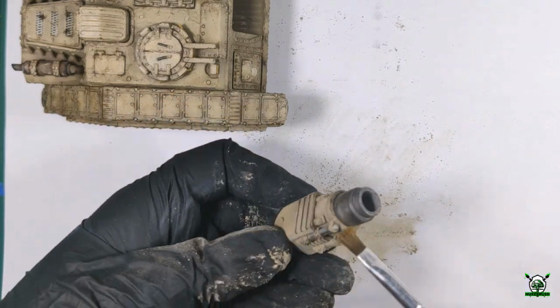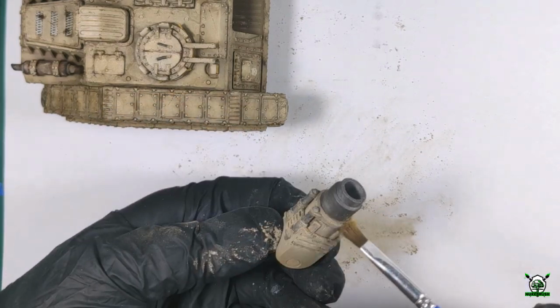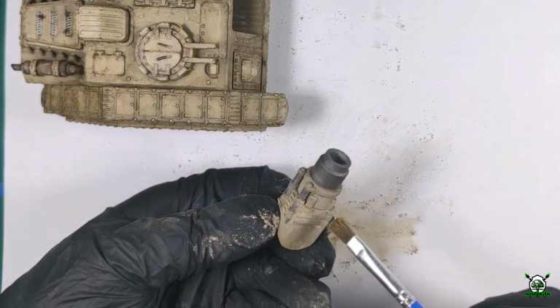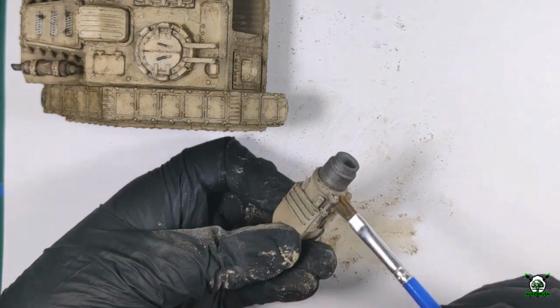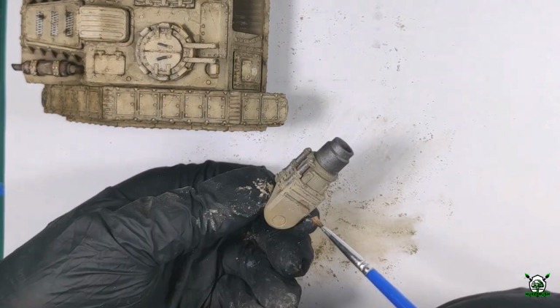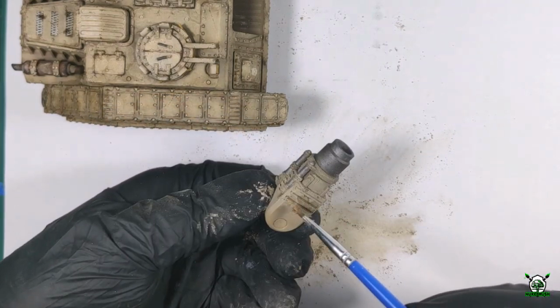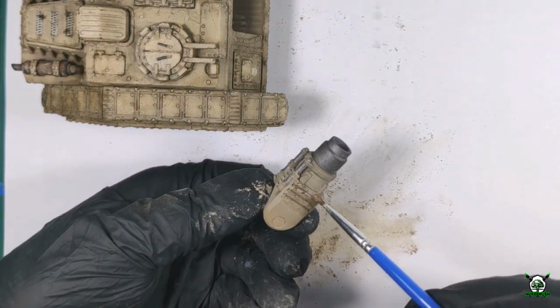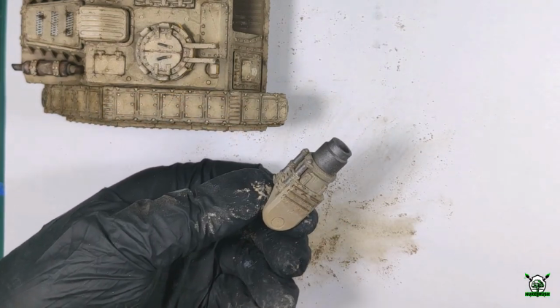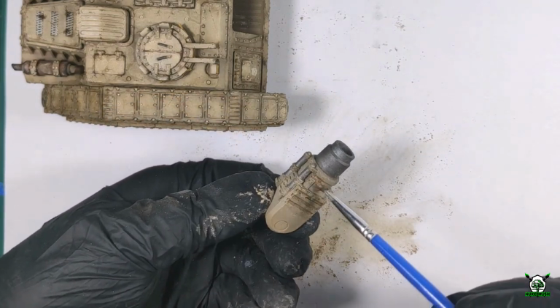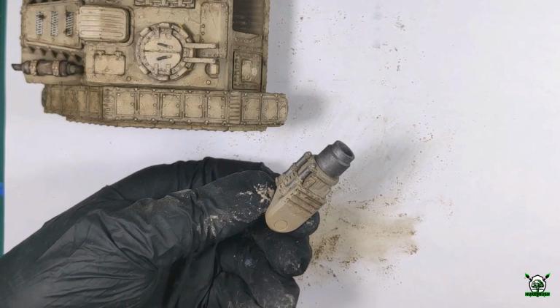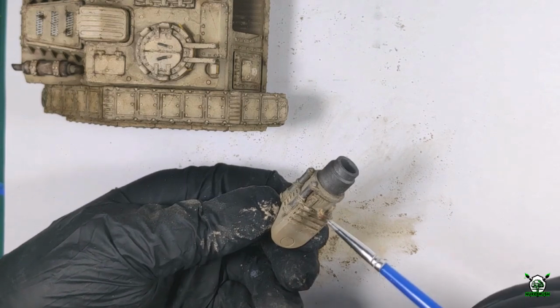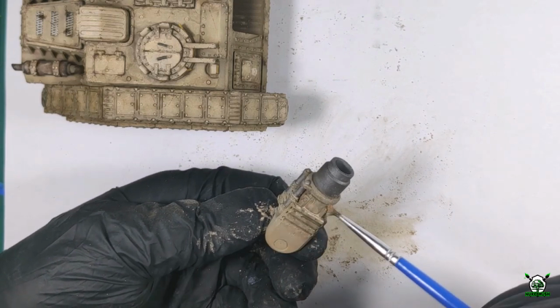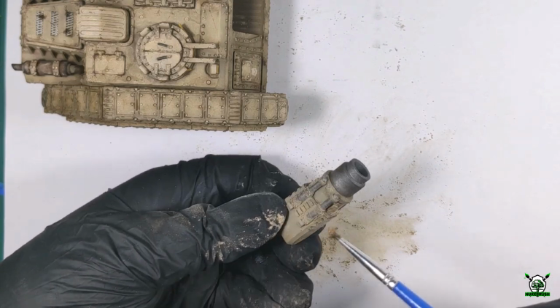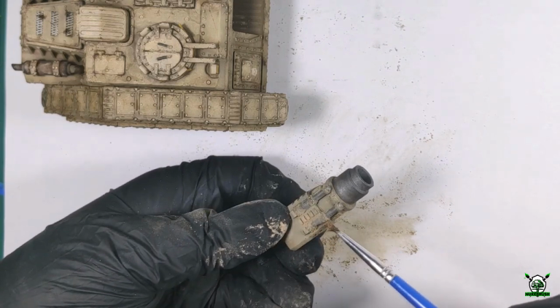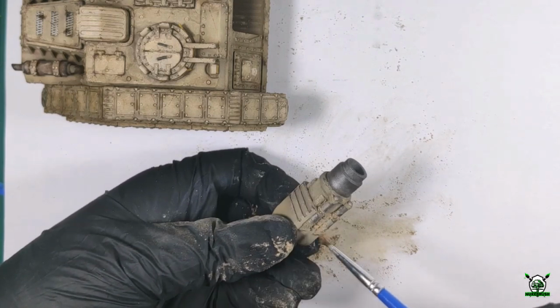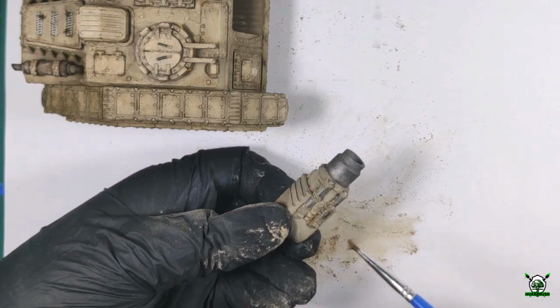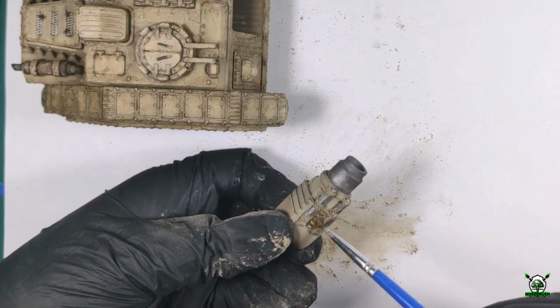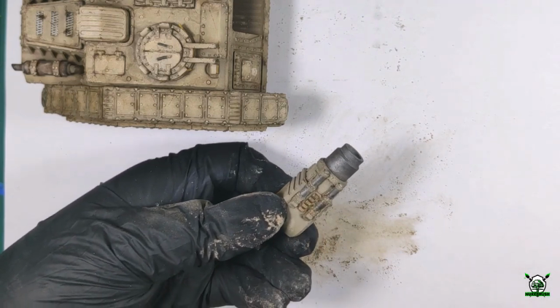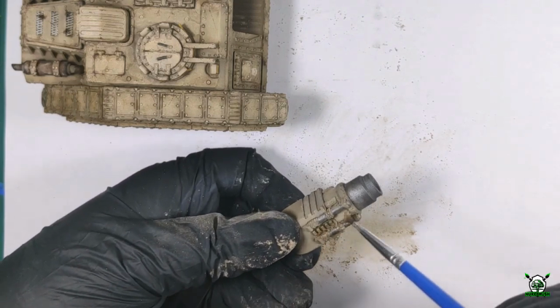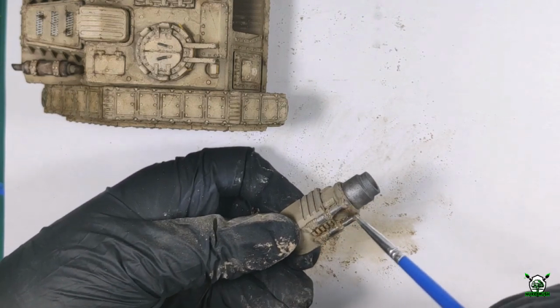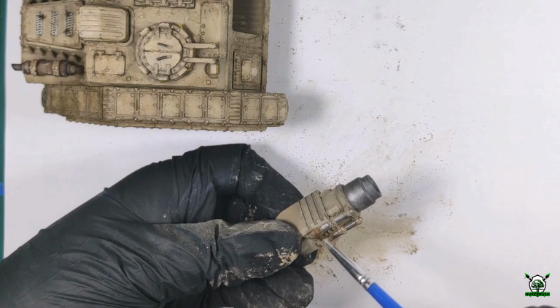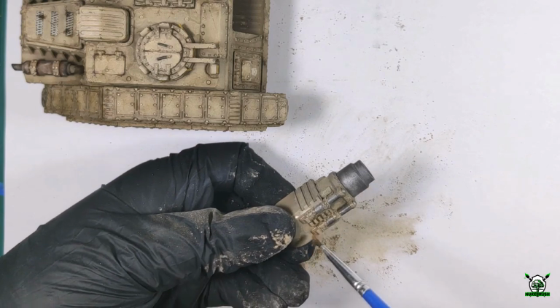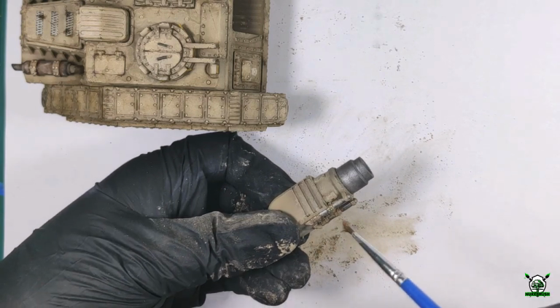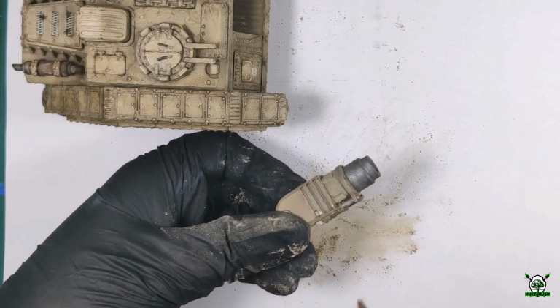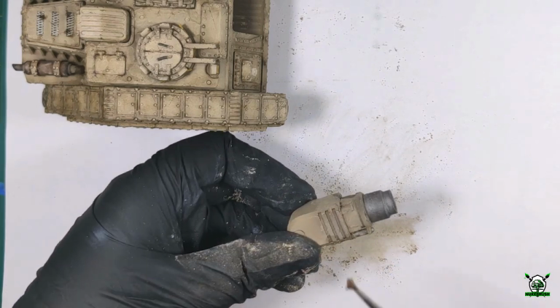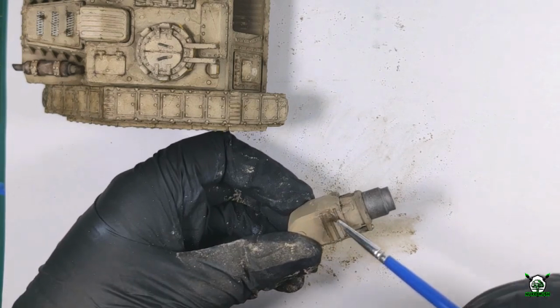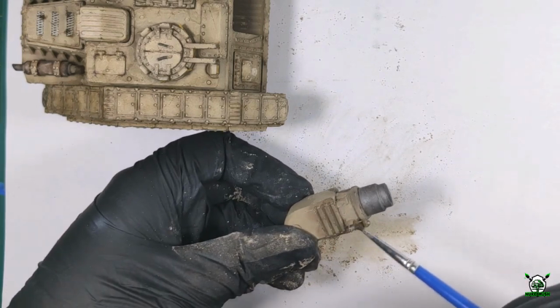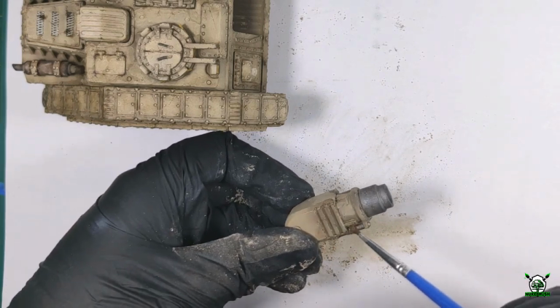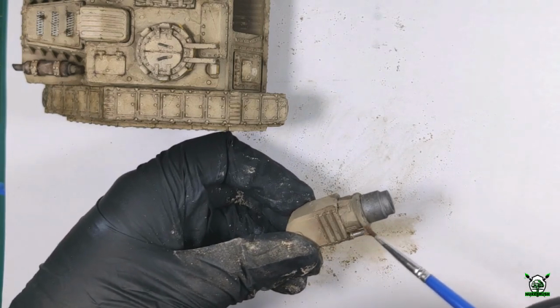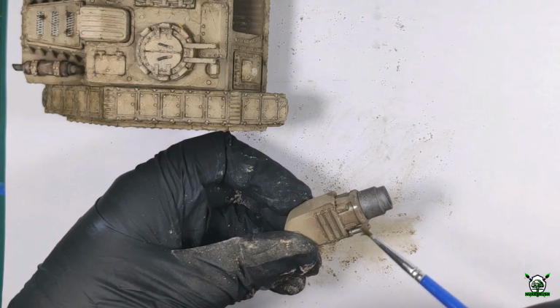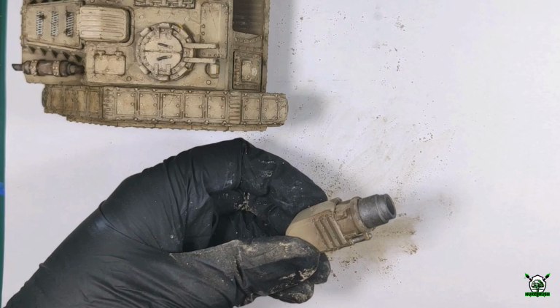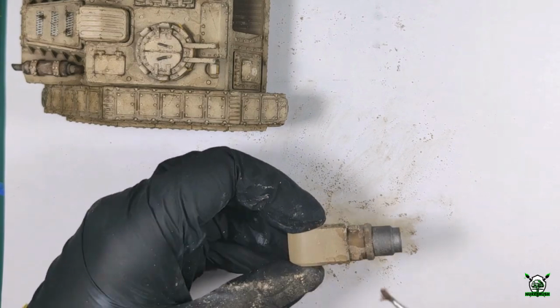Well, that's the finish. All that remains is to apply the last layer of varnish and the tank is ready to battle. If you like this video and want to see more models painted like this, feel free to comment, like and share, and also subscribe to the channel.